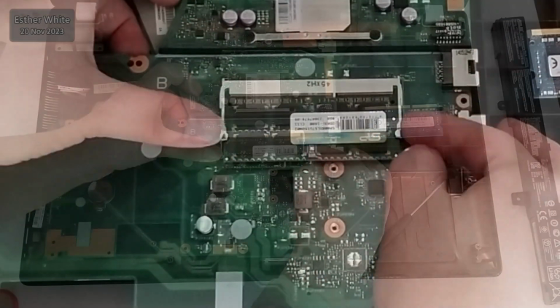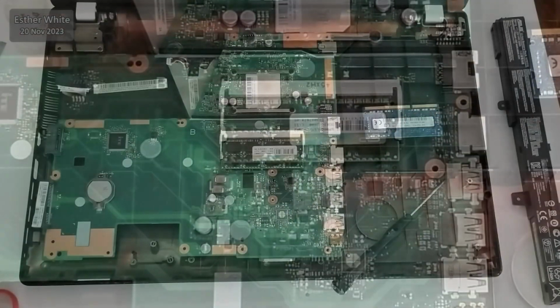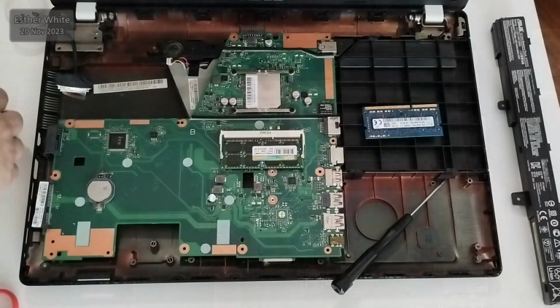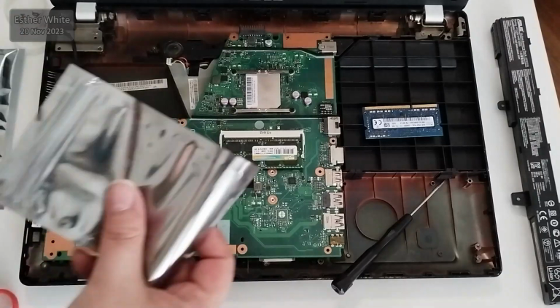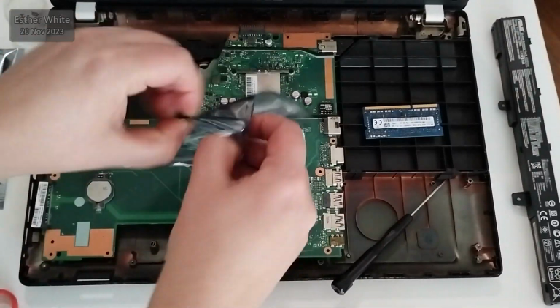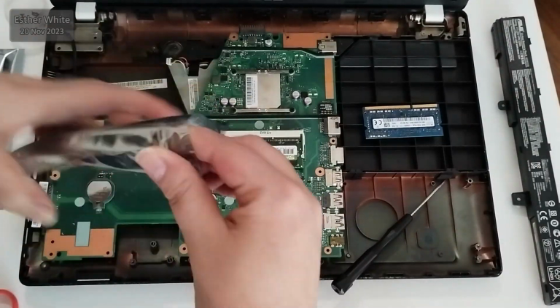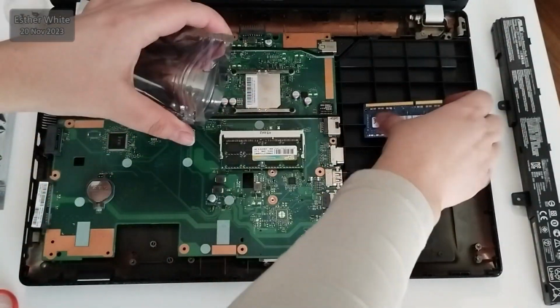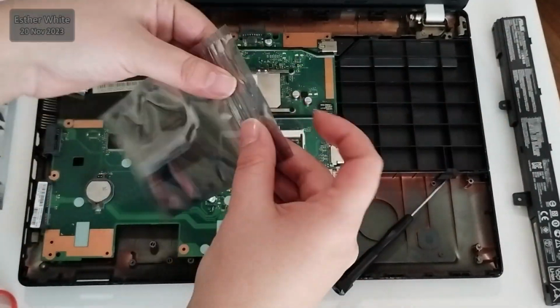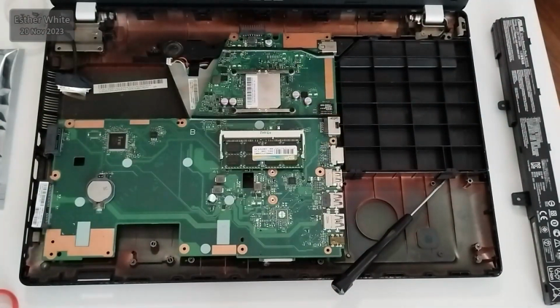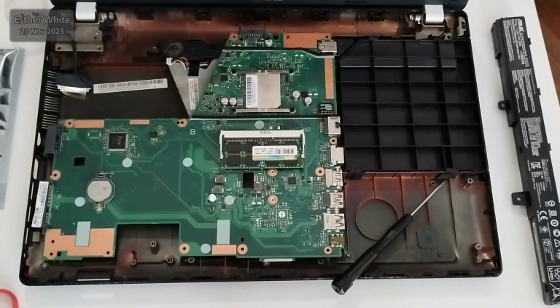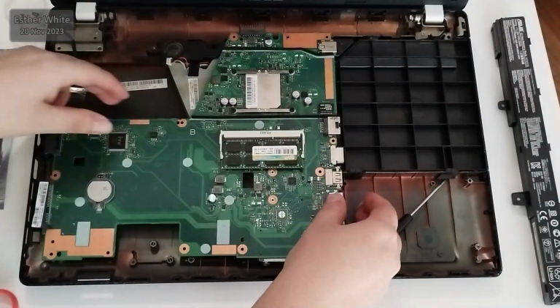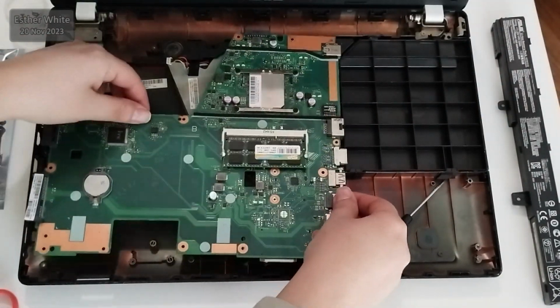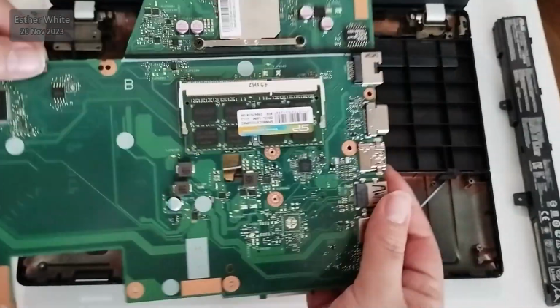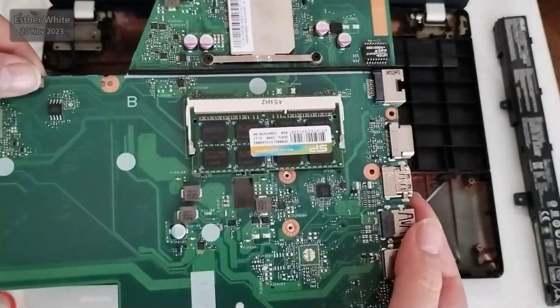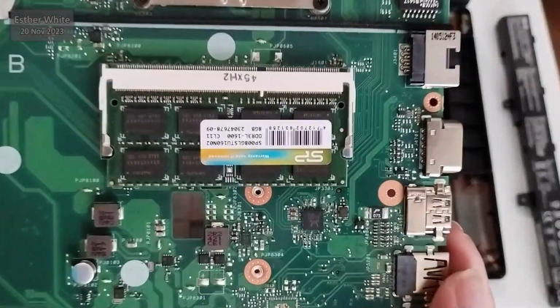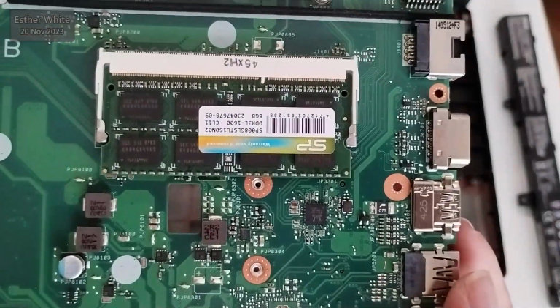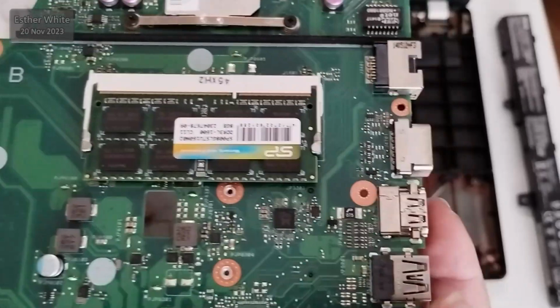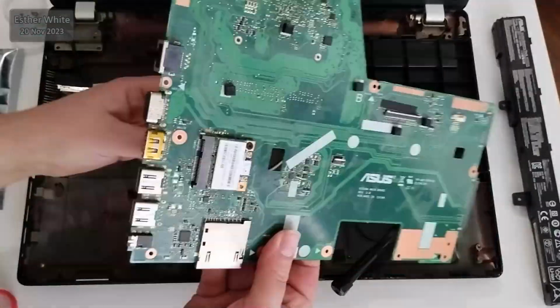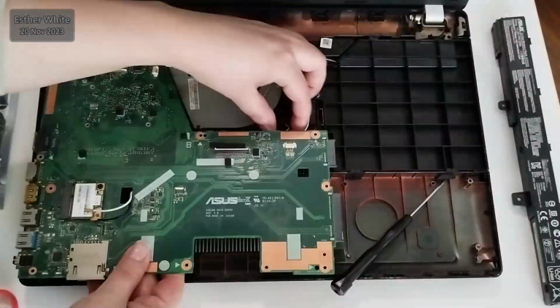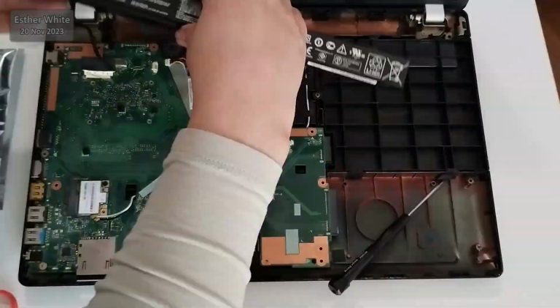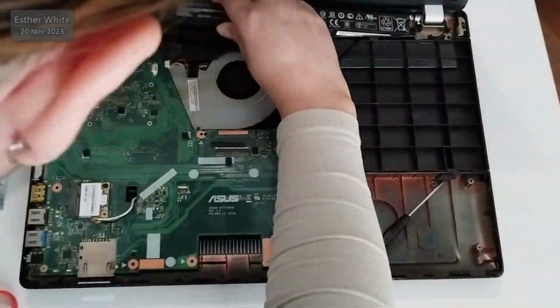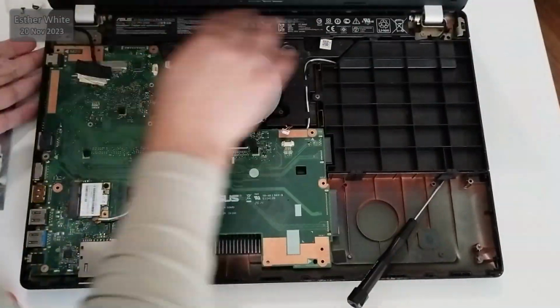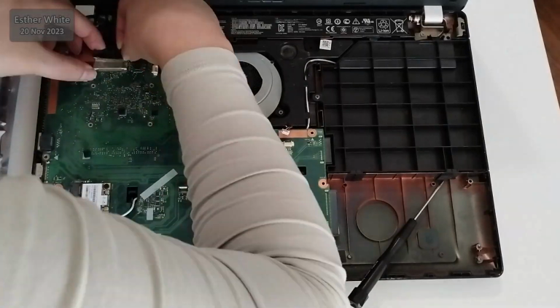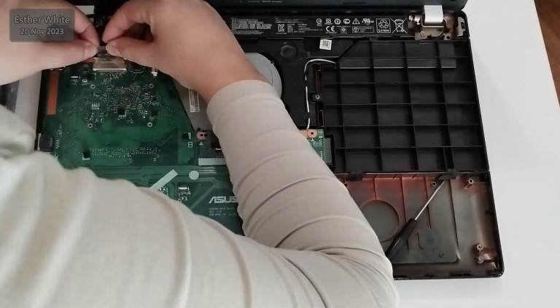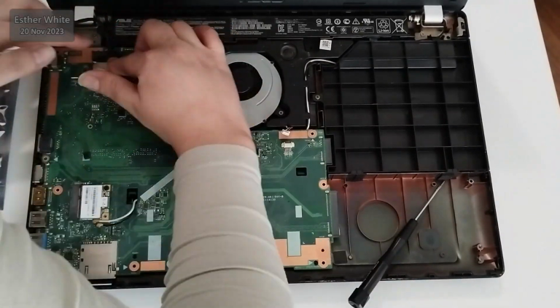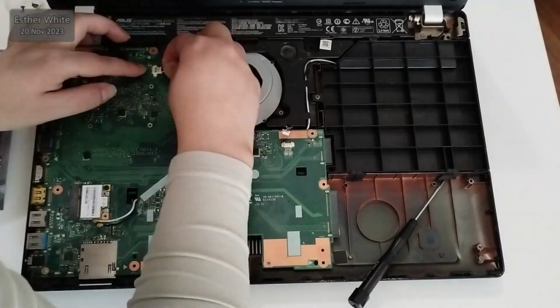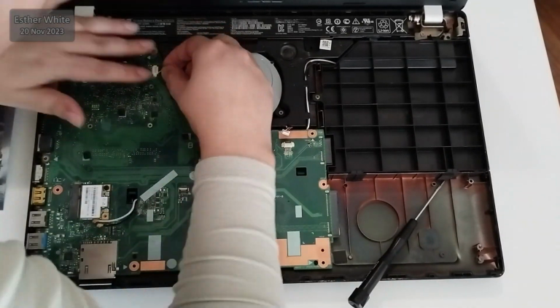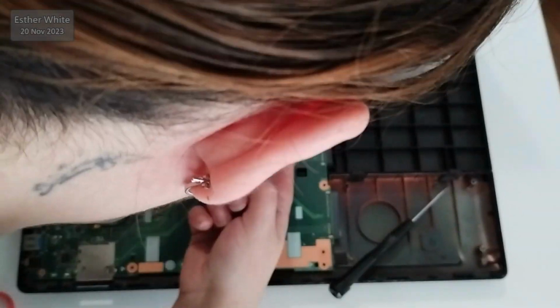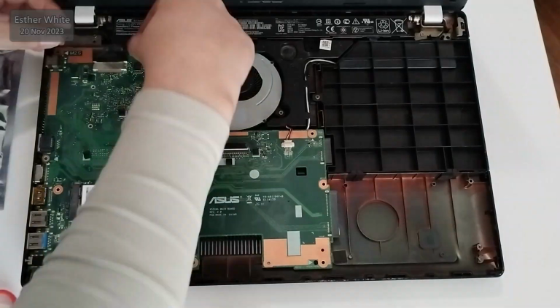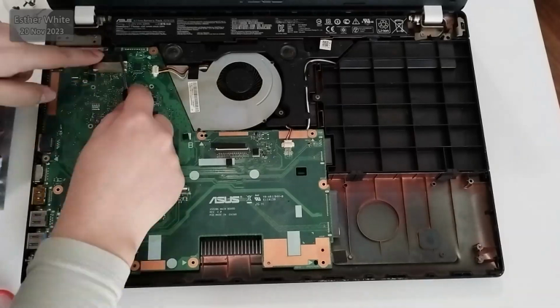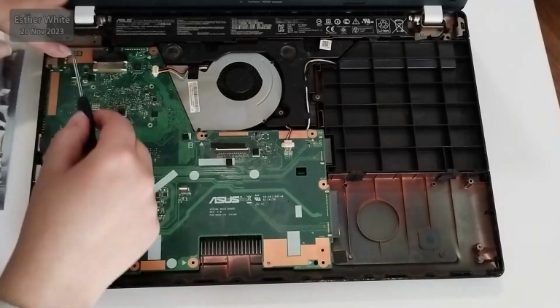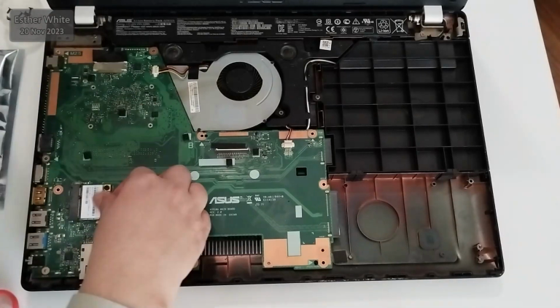I am going to store the old RAM — not really sure why, but I'm just keeping it. Now I'm going to put the motherboard back in place, connect what needs to be connected, screw back in what needs to be screwed back in, and move on to the storage.